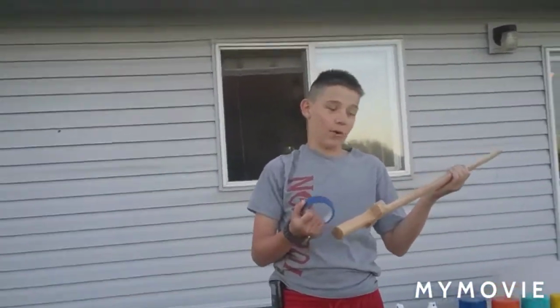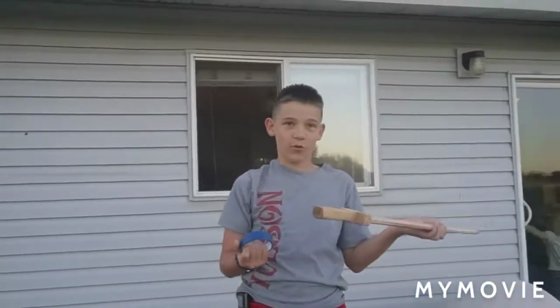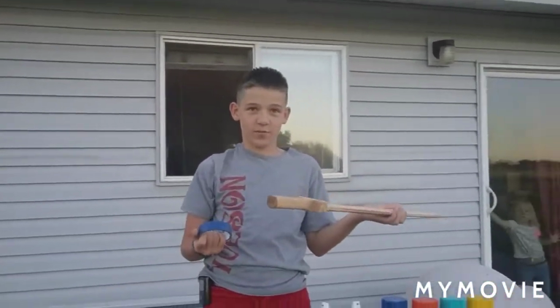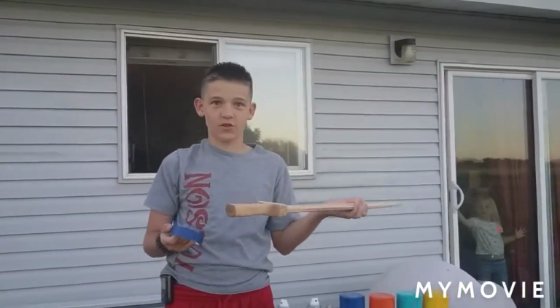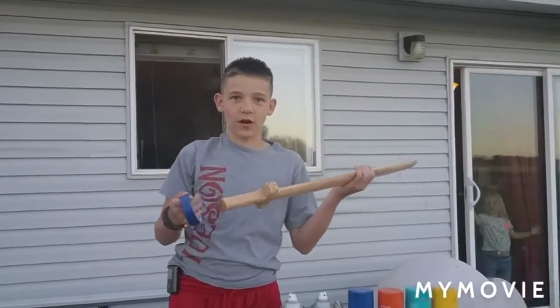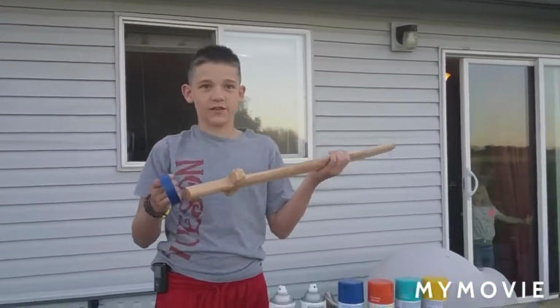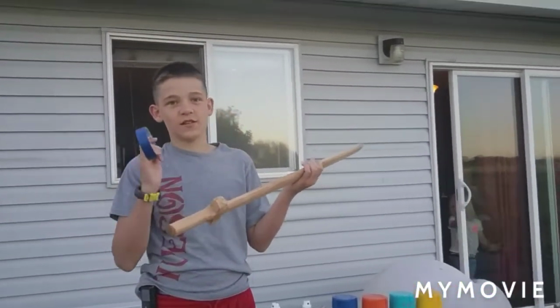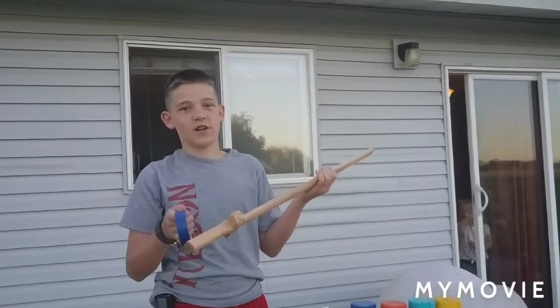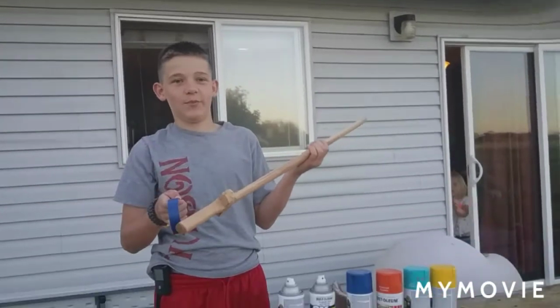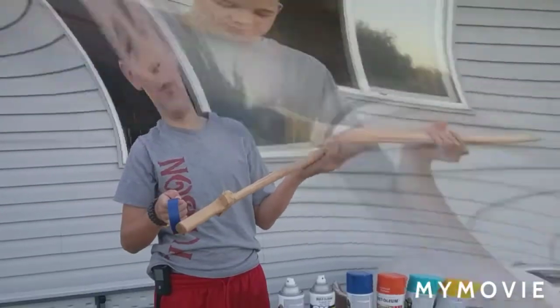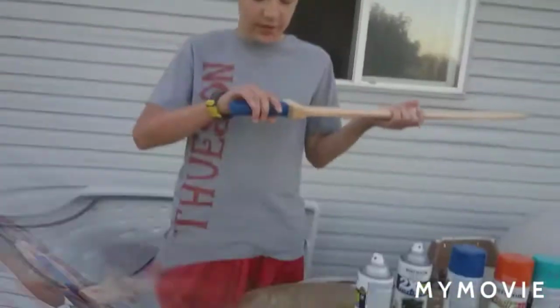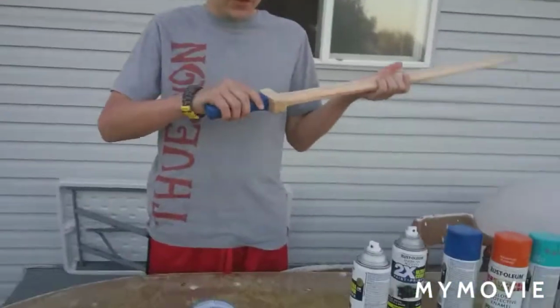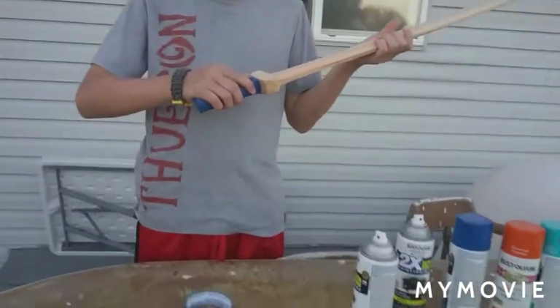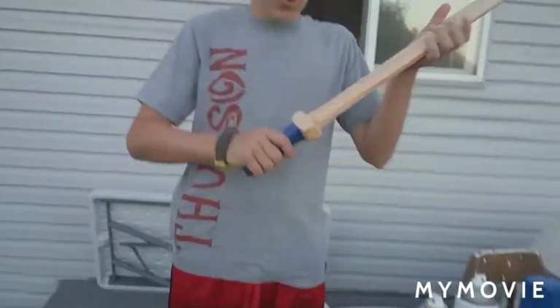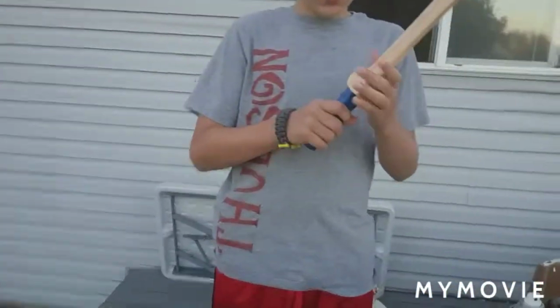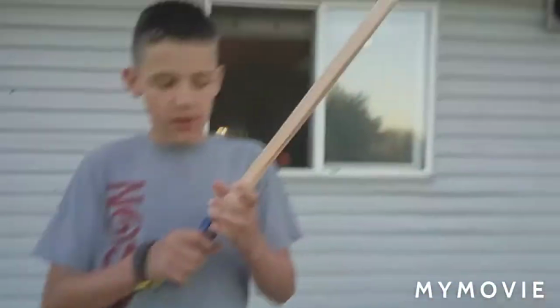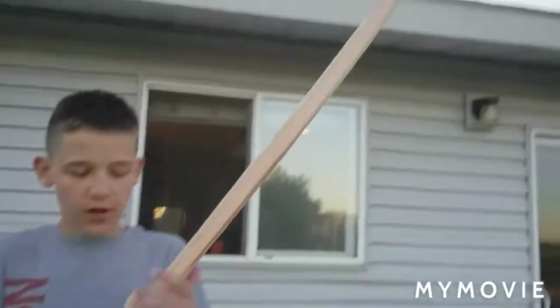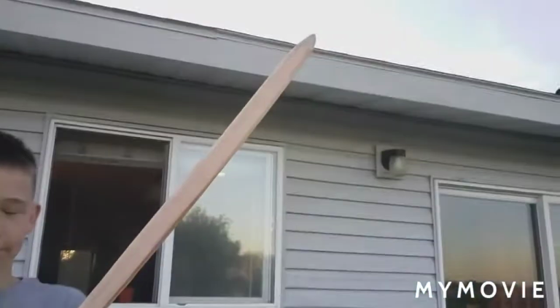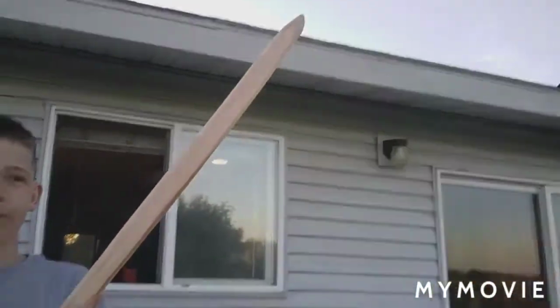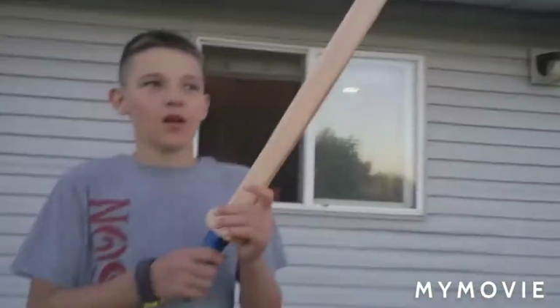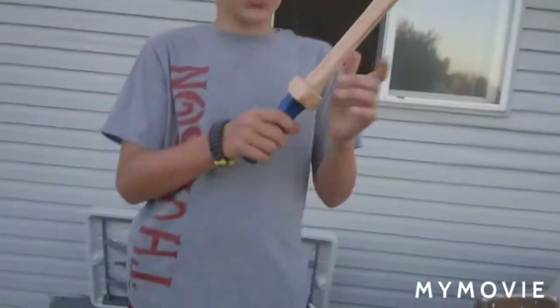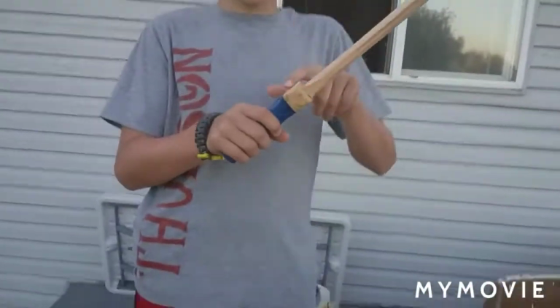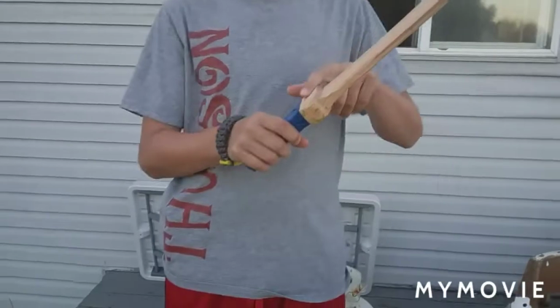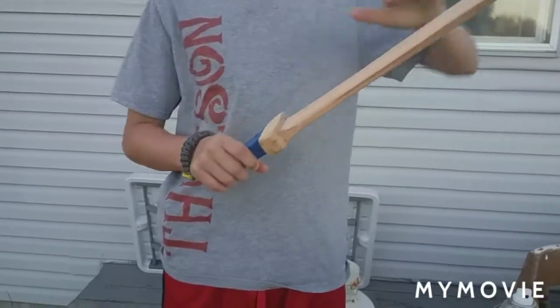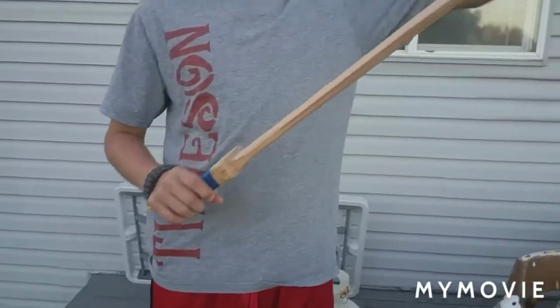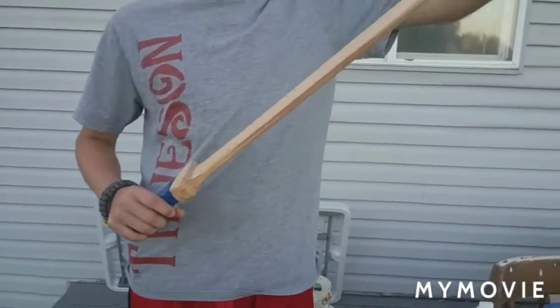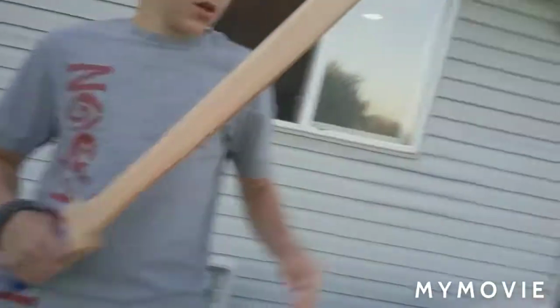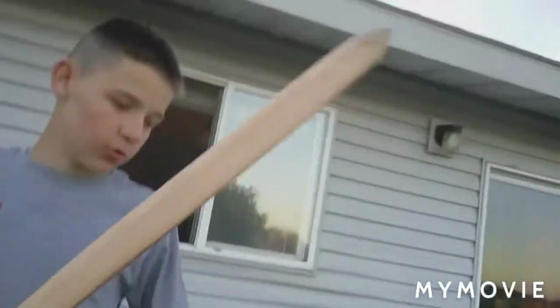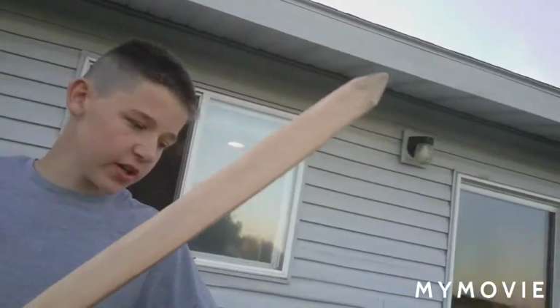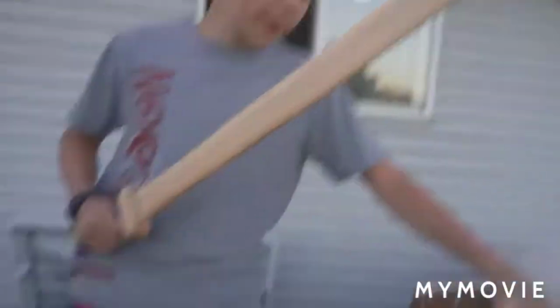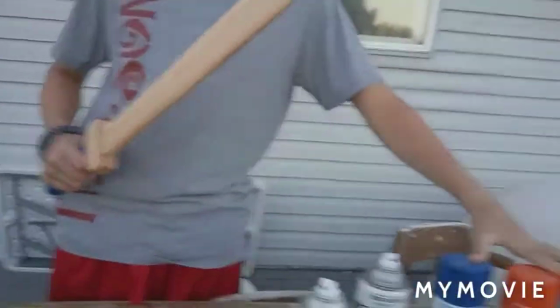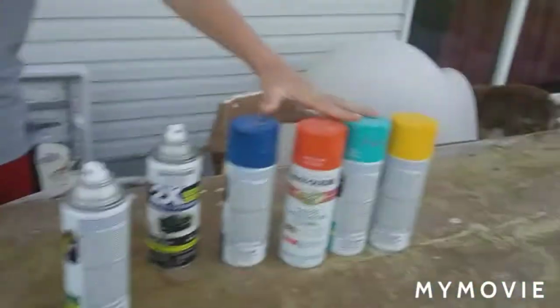We're gonna hydro dip it as soon as we tape up the handle and what we don't want to spray paint. We got the handle taped — we're gonna hydro dip the hand guard and the blade, so we're gonna spray paint the water now.